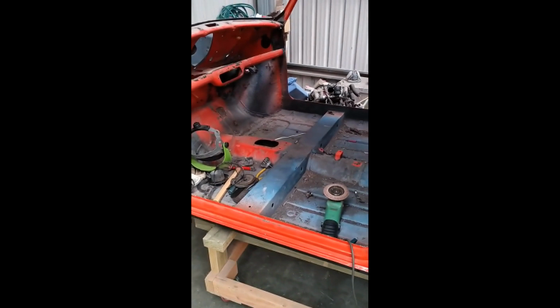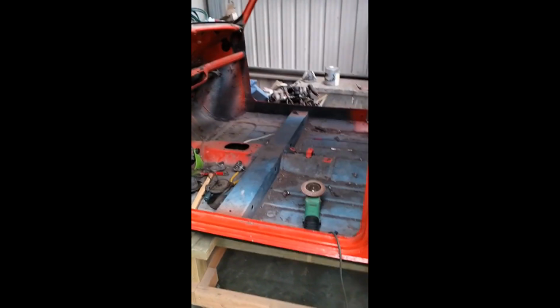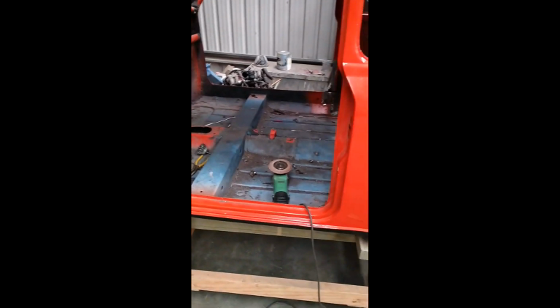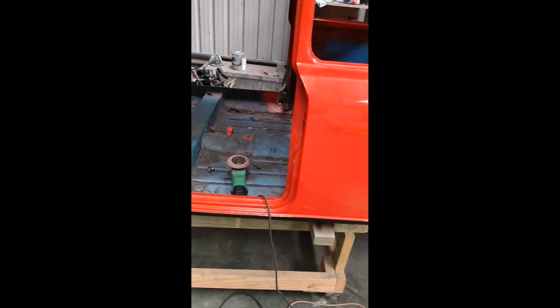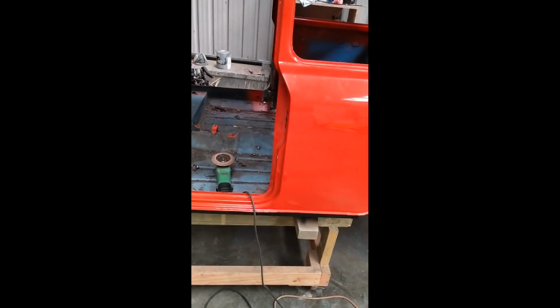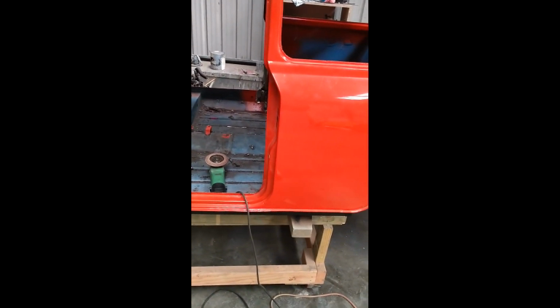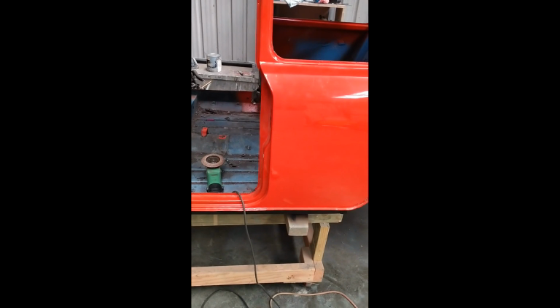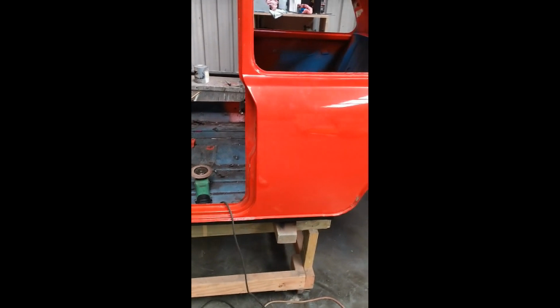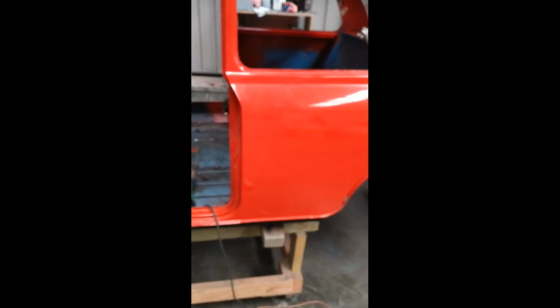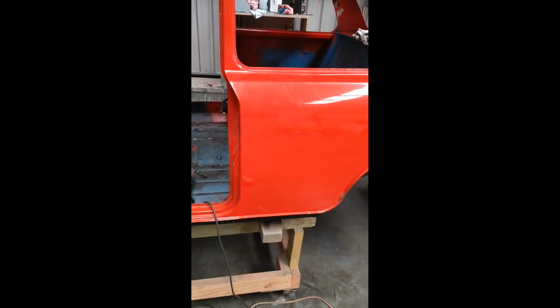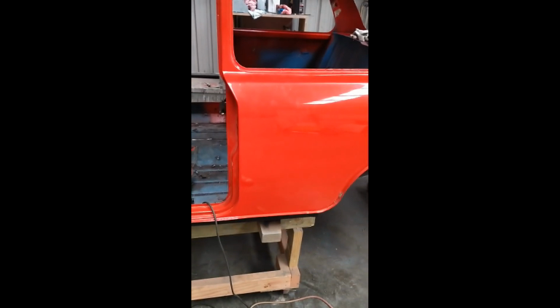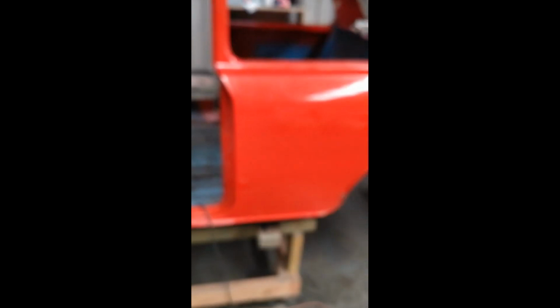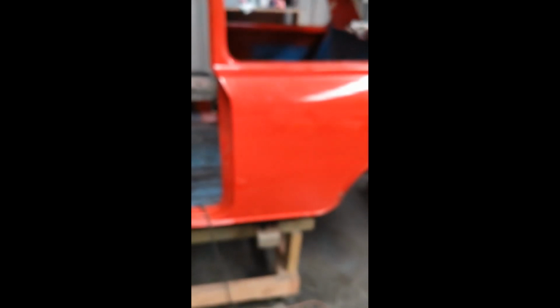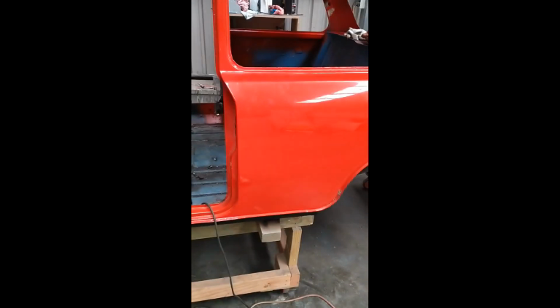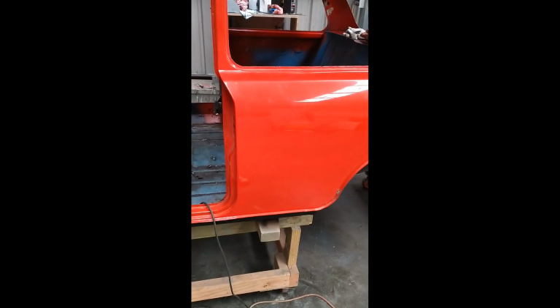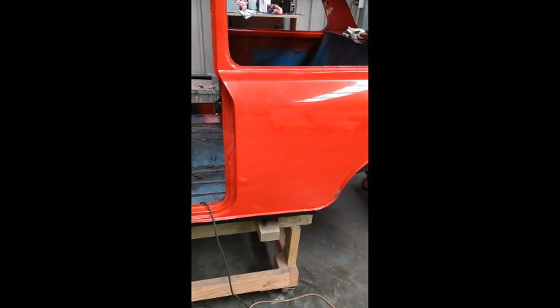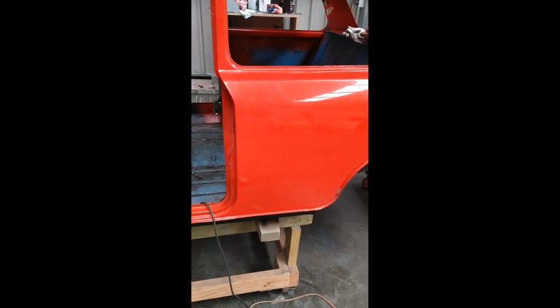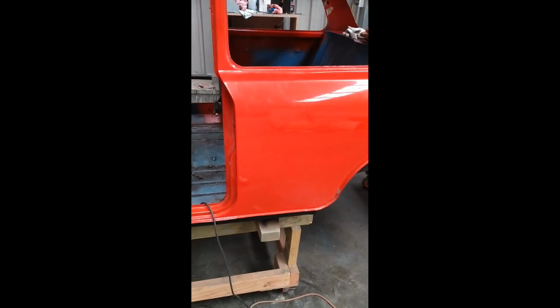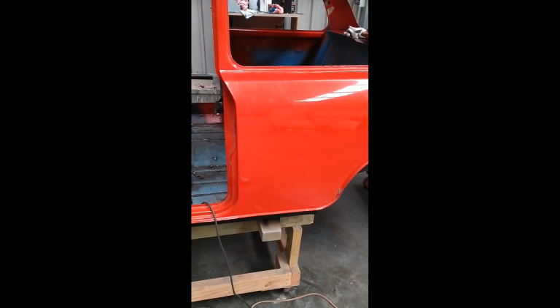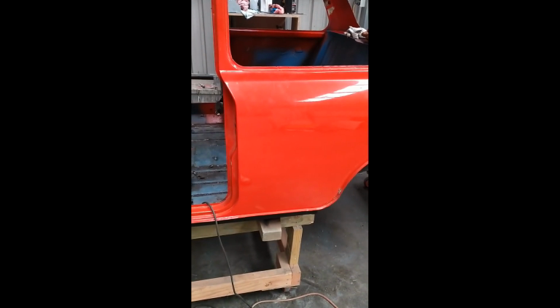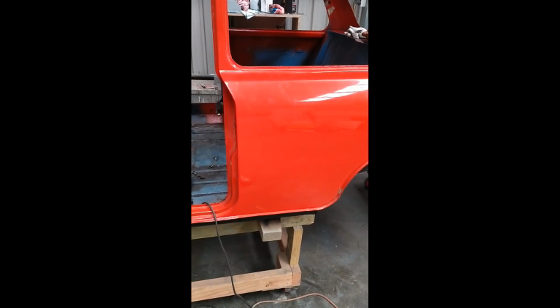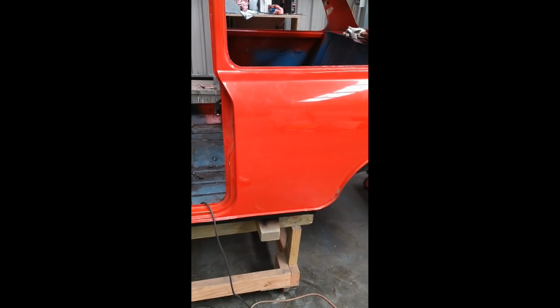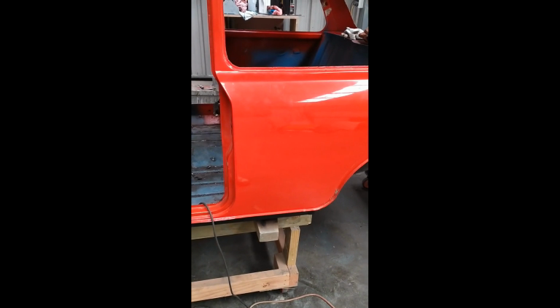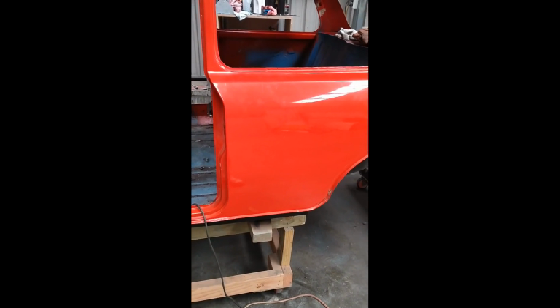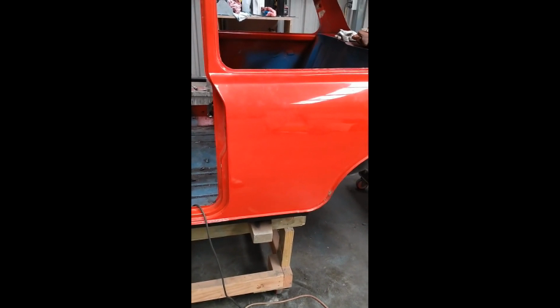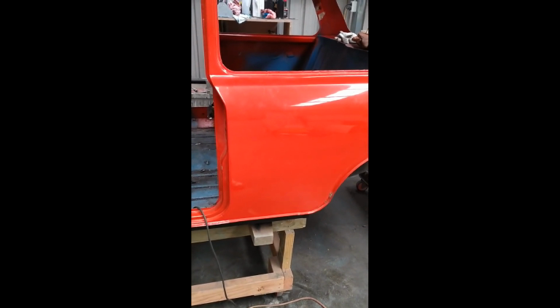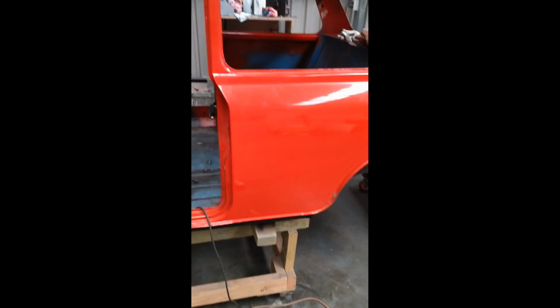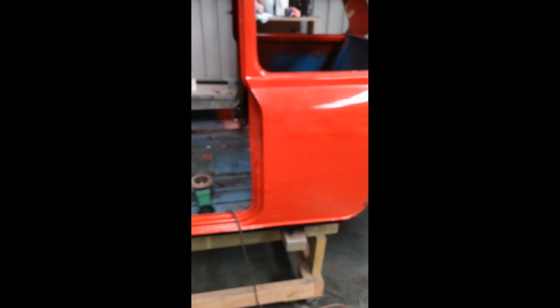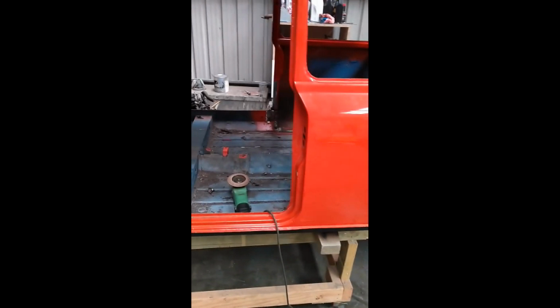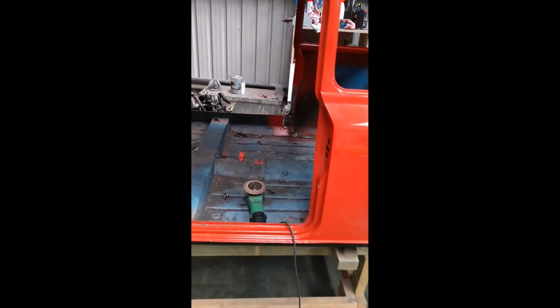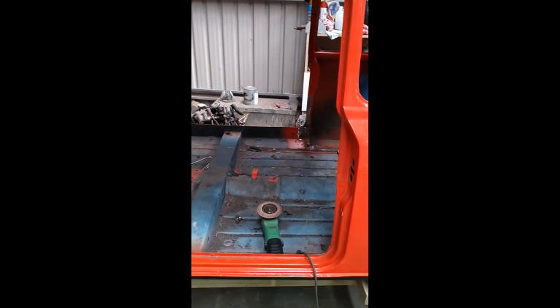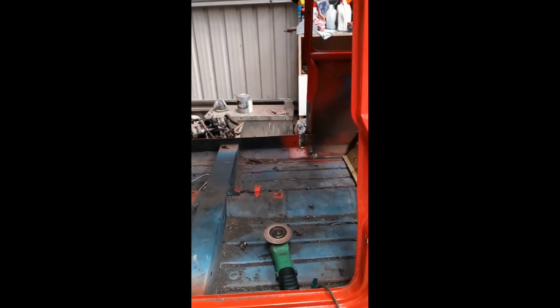The first thing that needs doing on it is a bit of rust repair work and a few bits of cutting out to prepare for the roll cage.